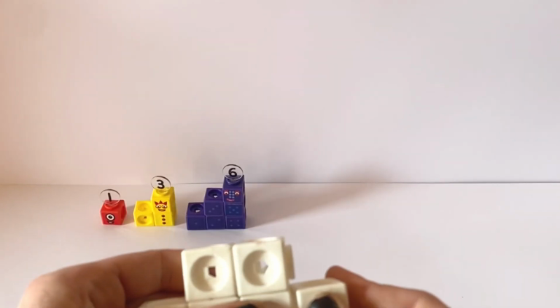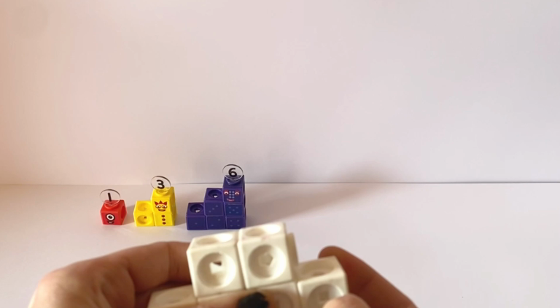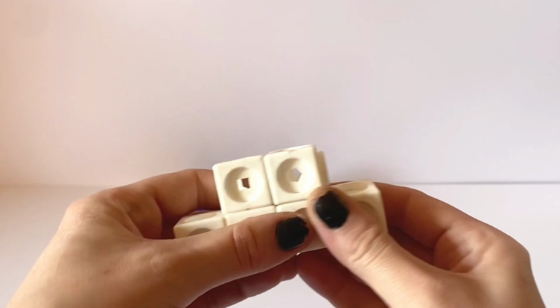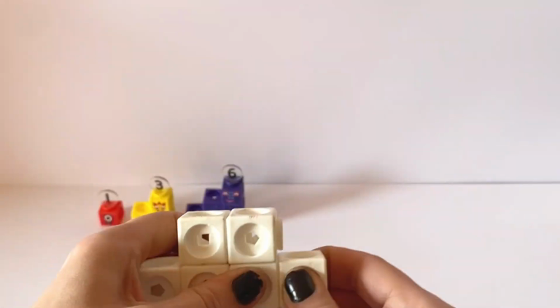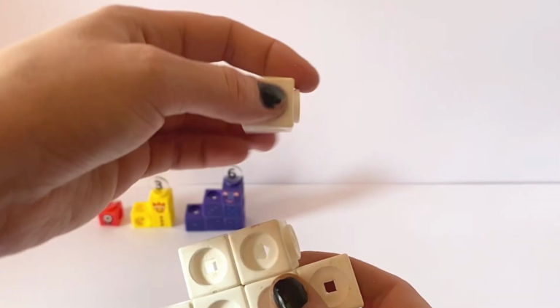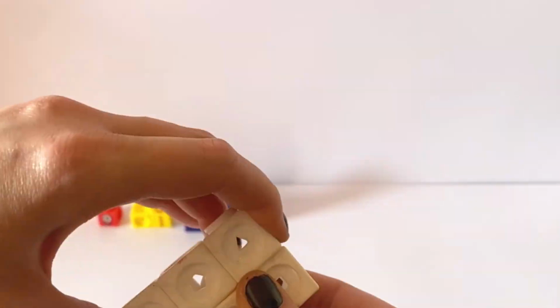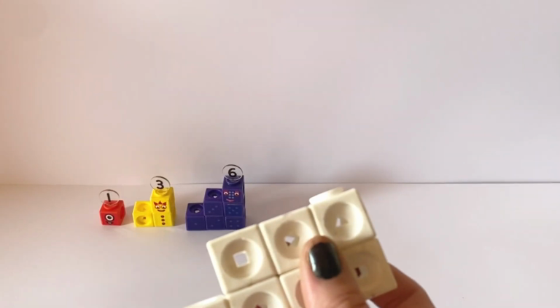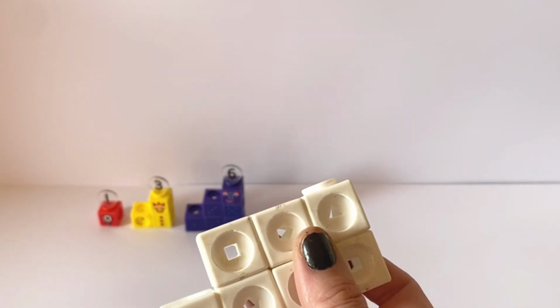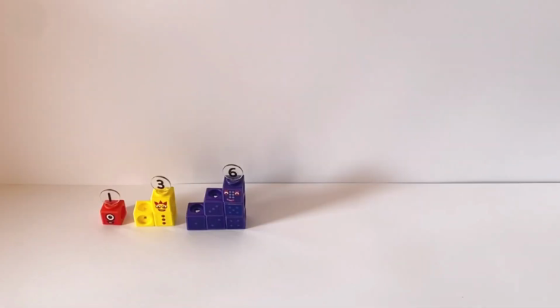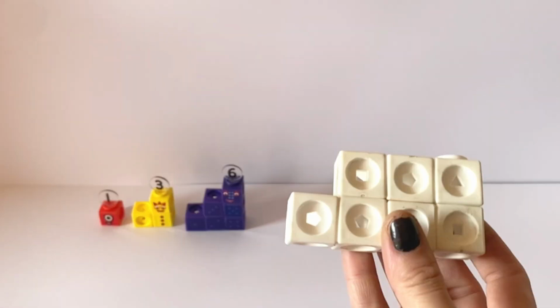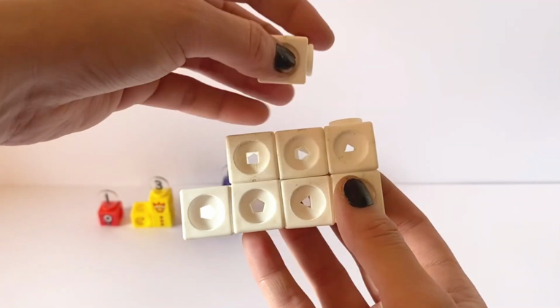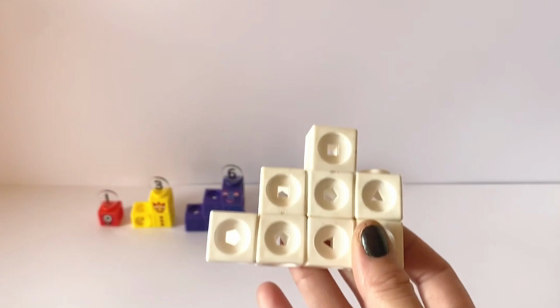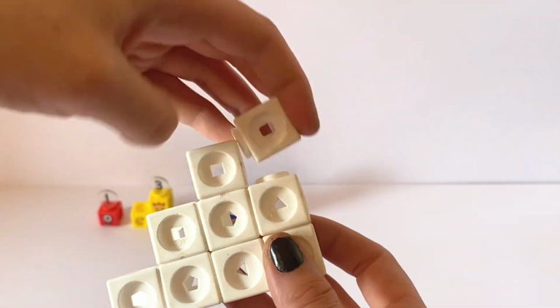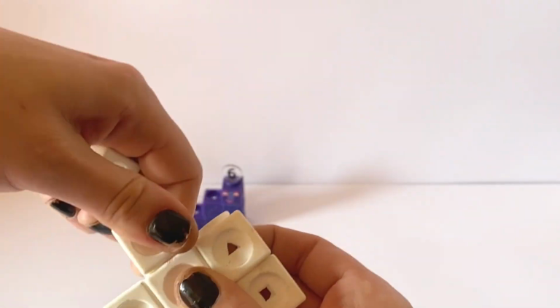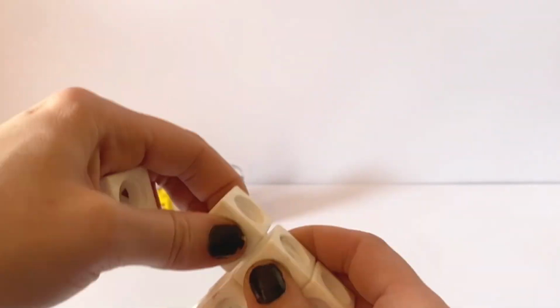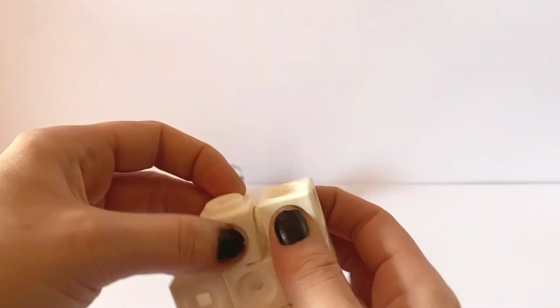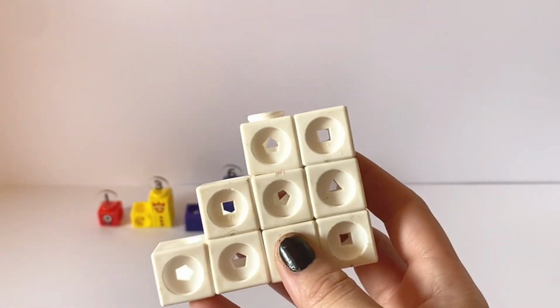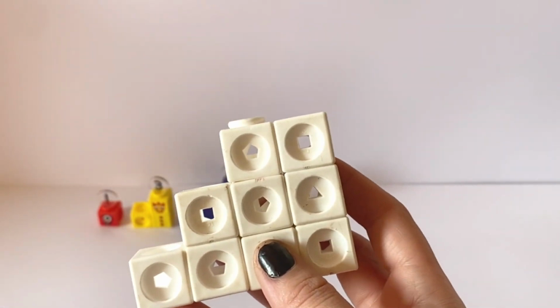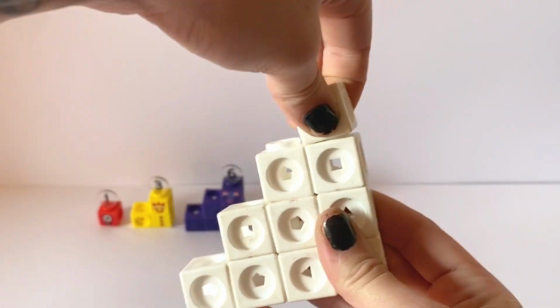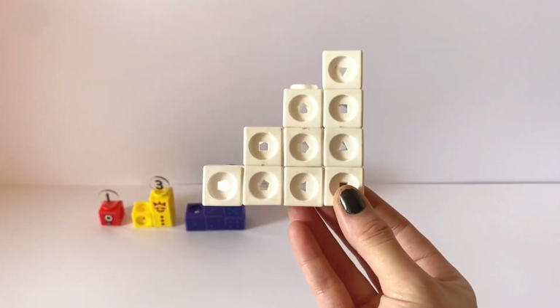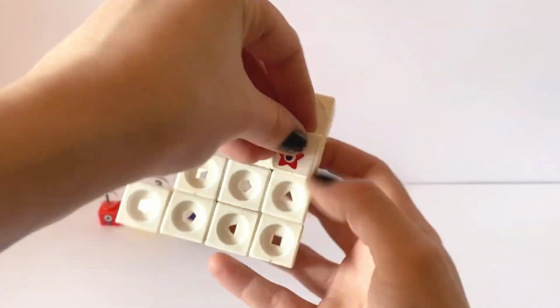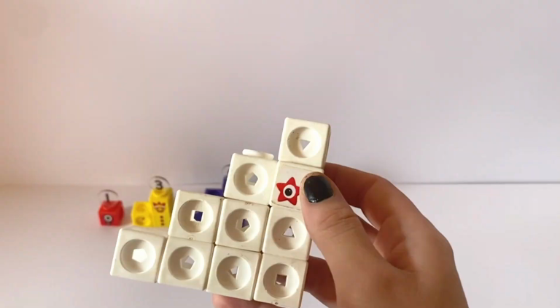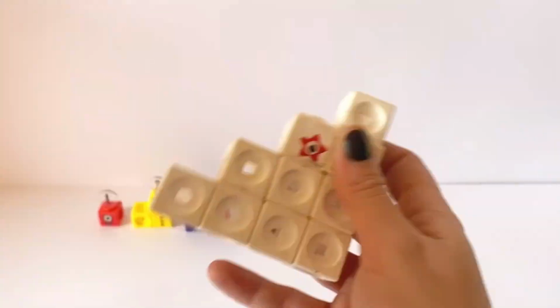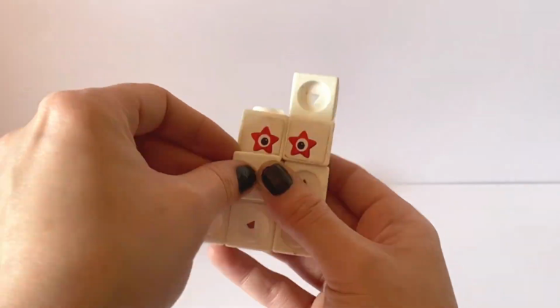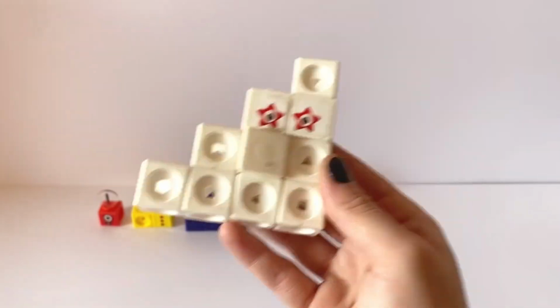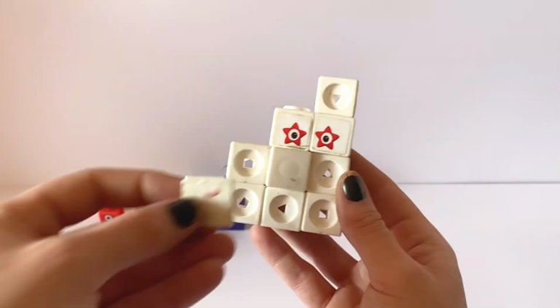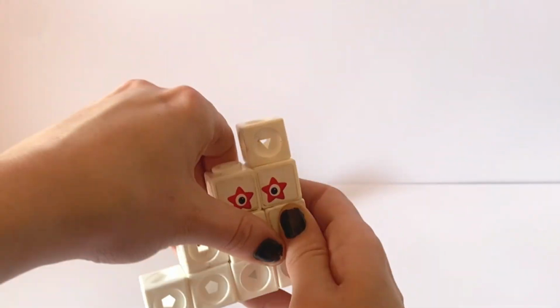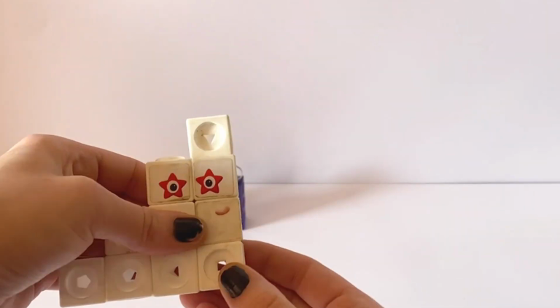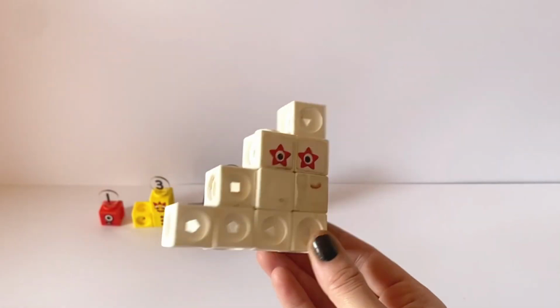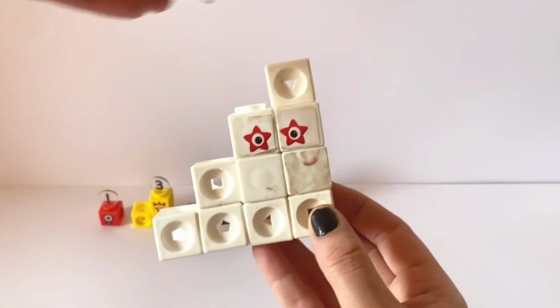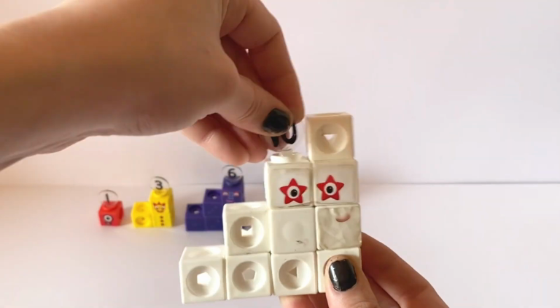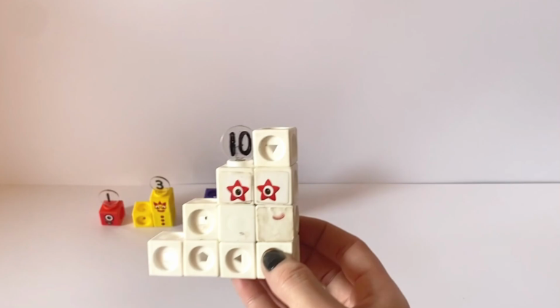The fourth member of the Step Squad Club is NumberBlock10 and she has ten white blocks all ascending from one, two, three and four as a step shape. These first four NumberBlocks of the Step Squad Club don't have step shape eyes as they usually wear their step shaped masks.